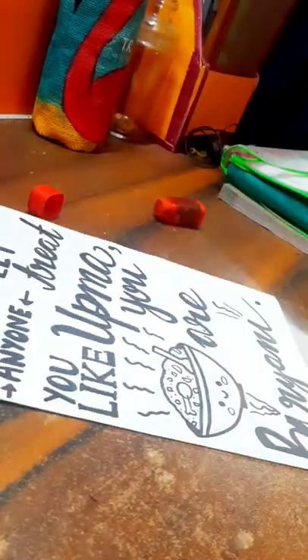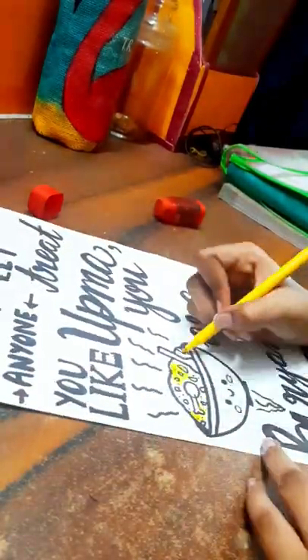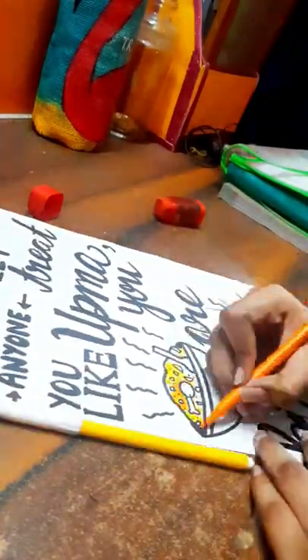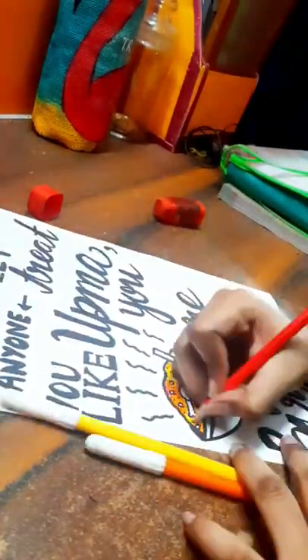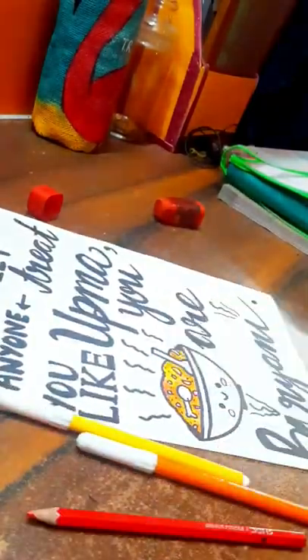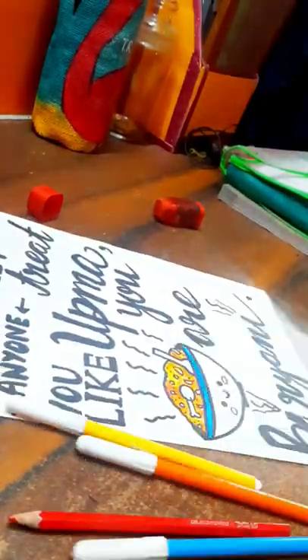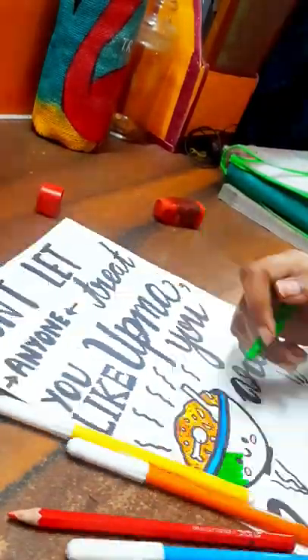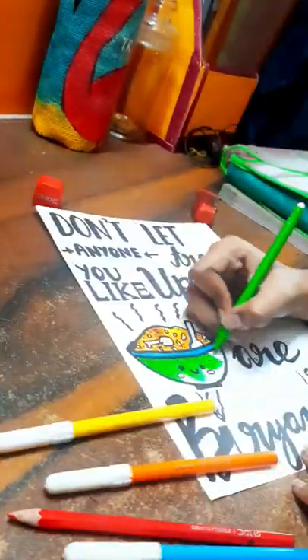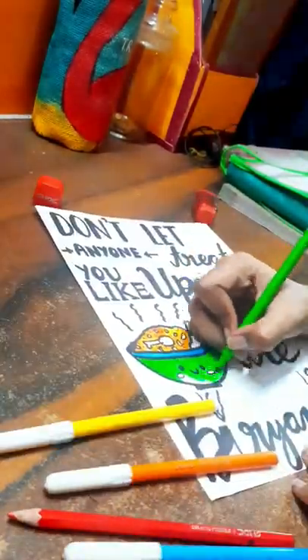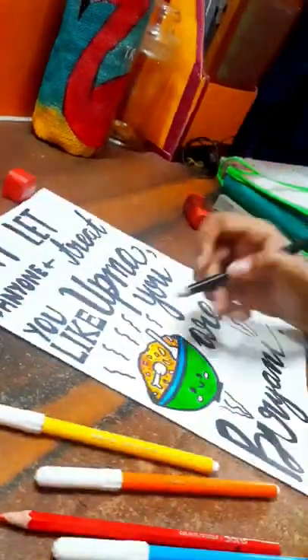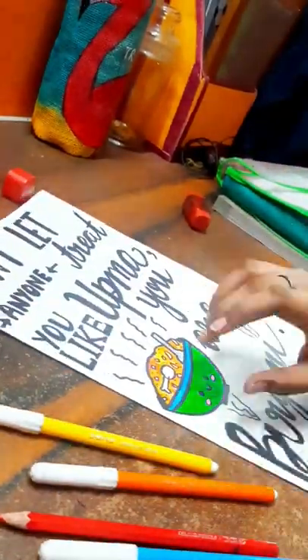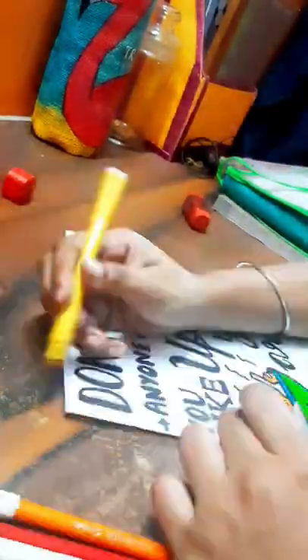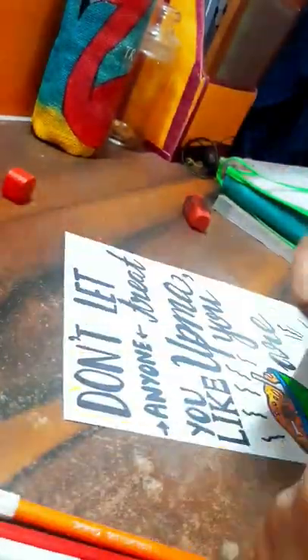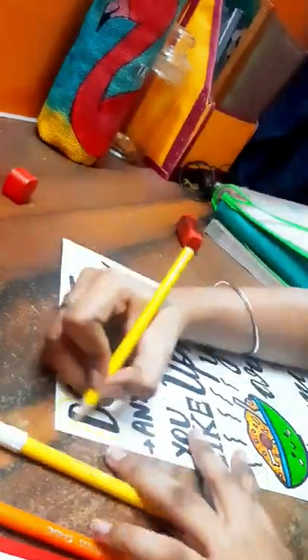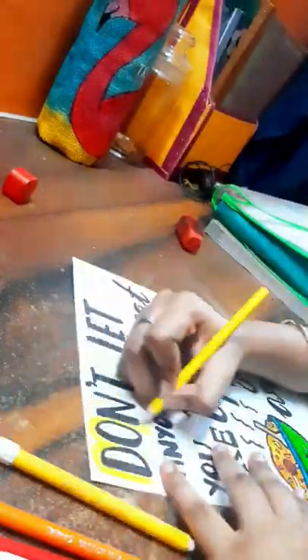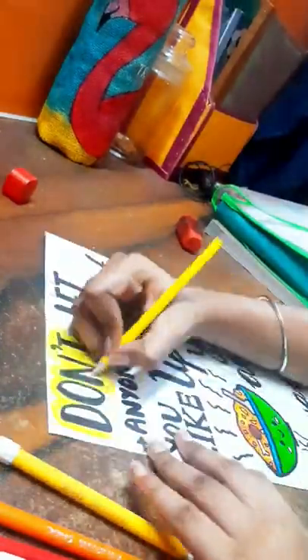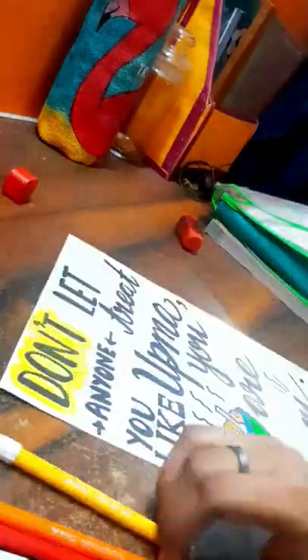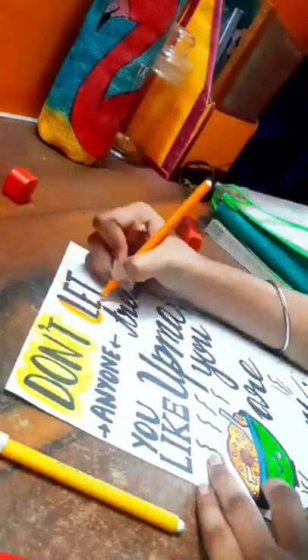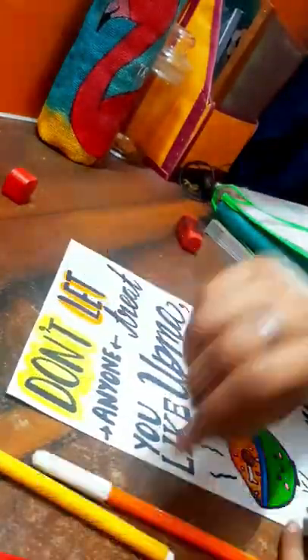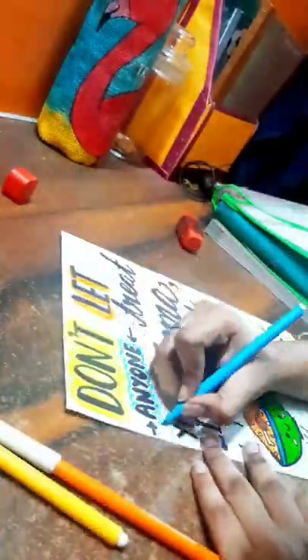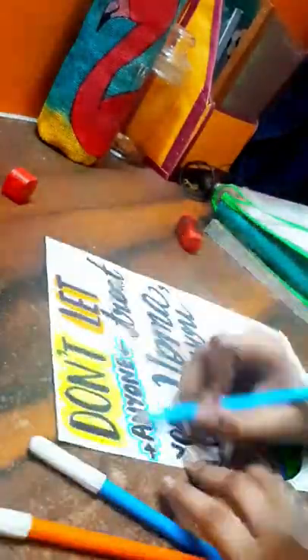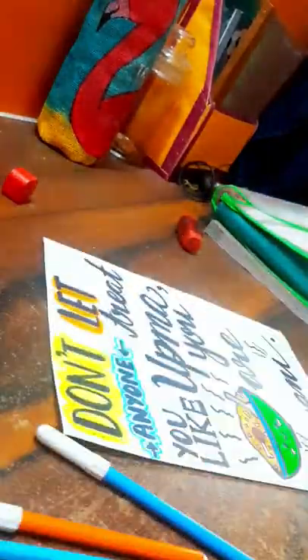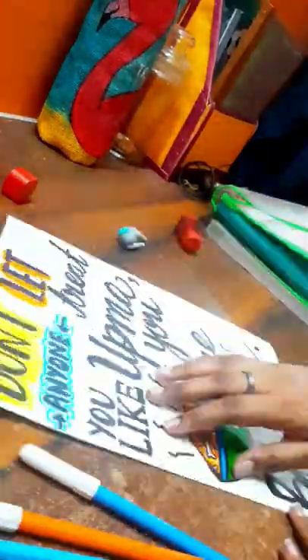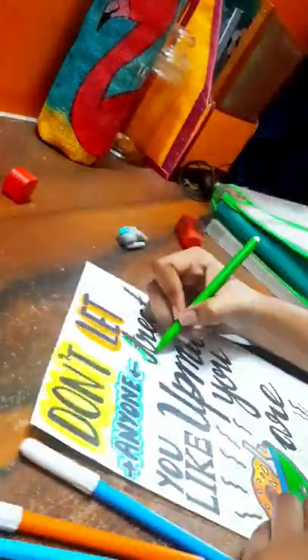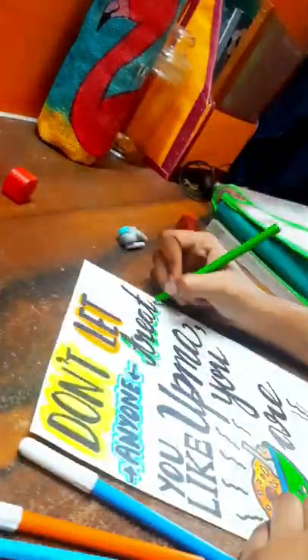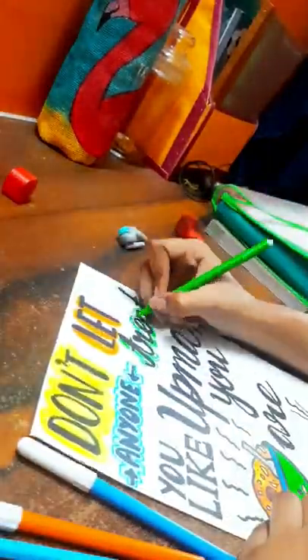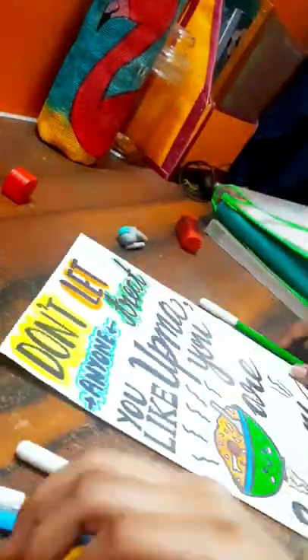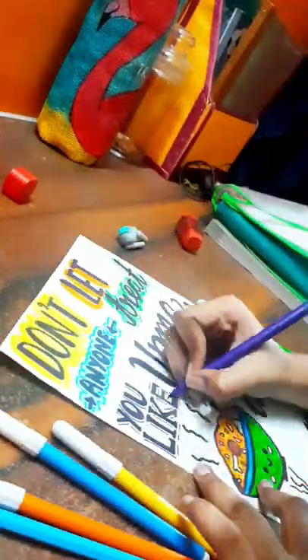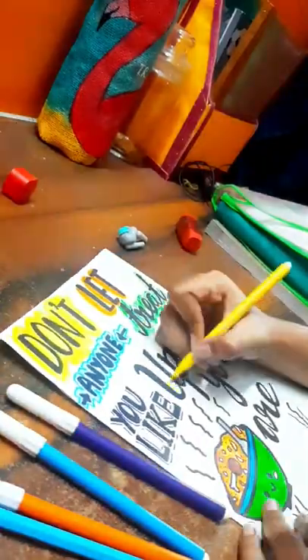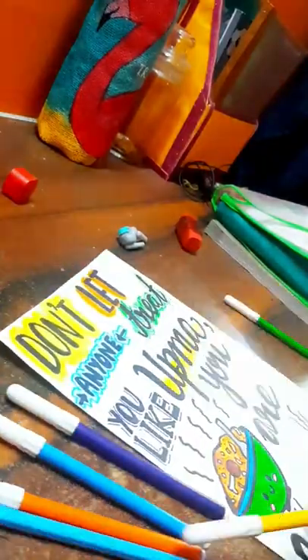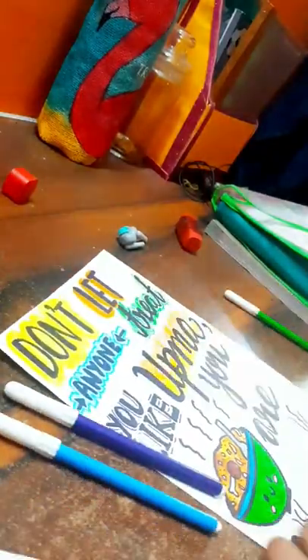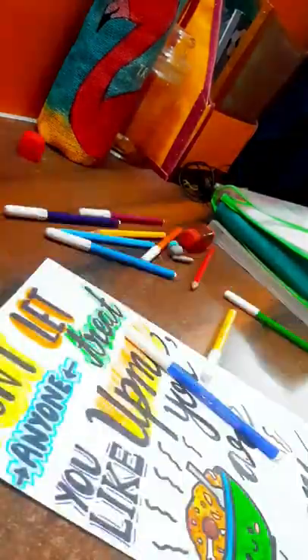After that I started coloring the little biryani bowl and also randomly outlined words with different colors. This is actually a long step and I honestly have nothing to talk about, so just enjoy the music.